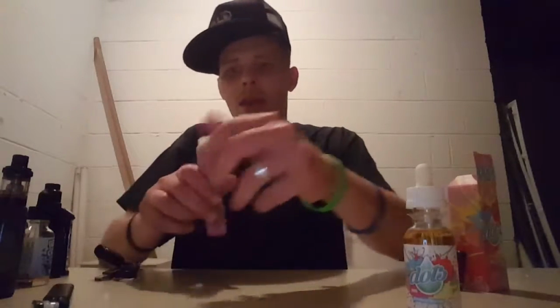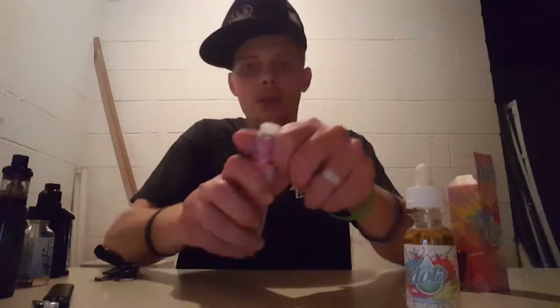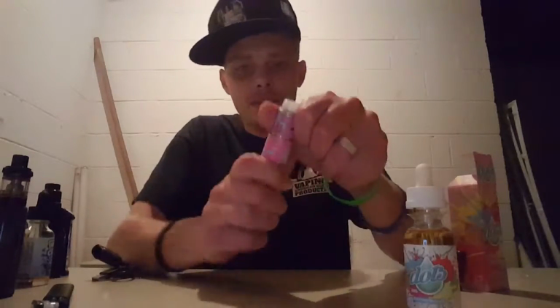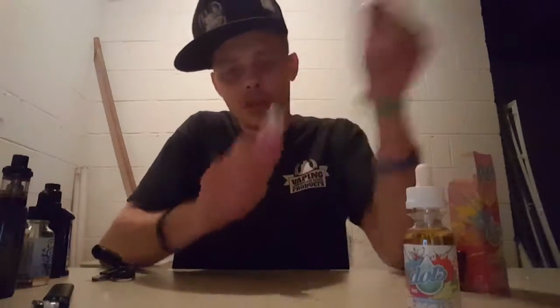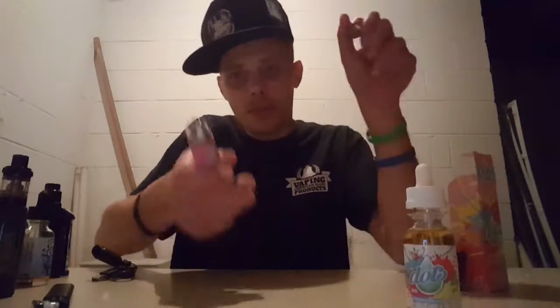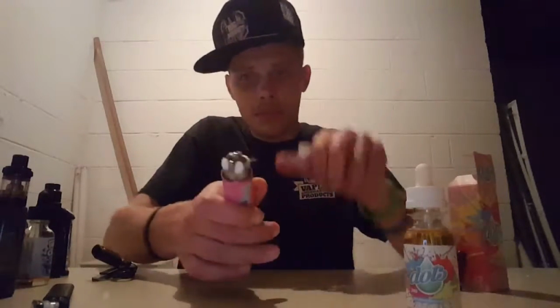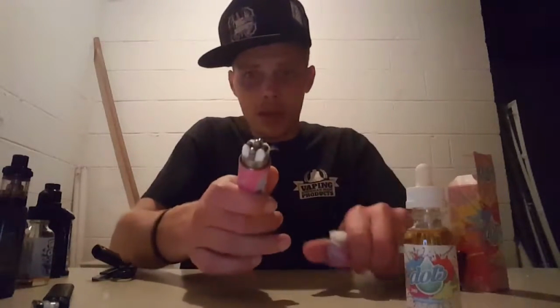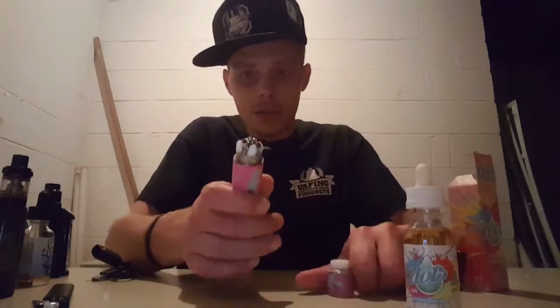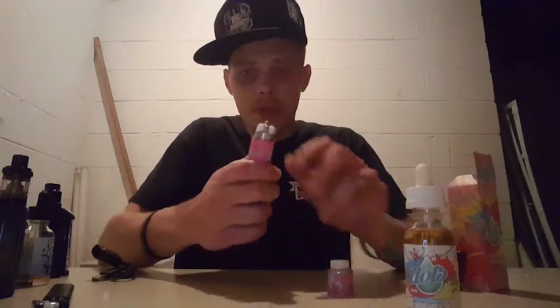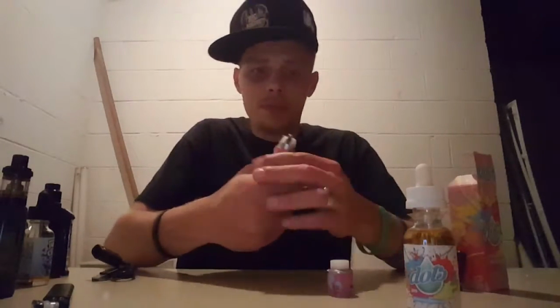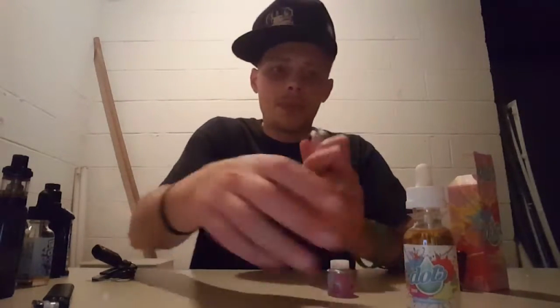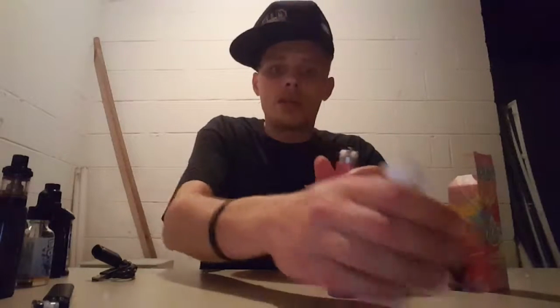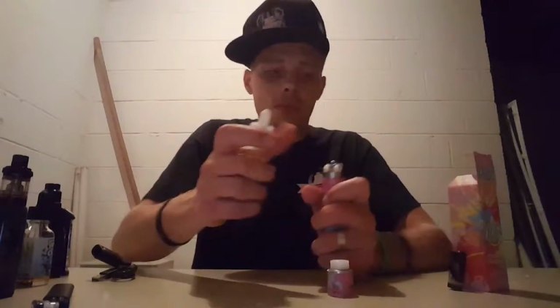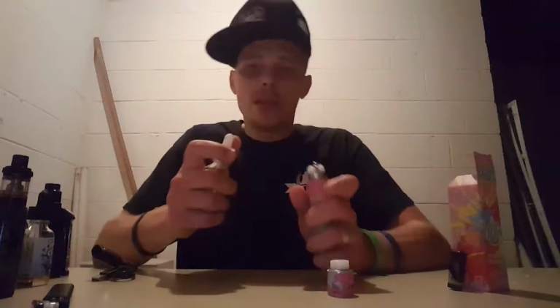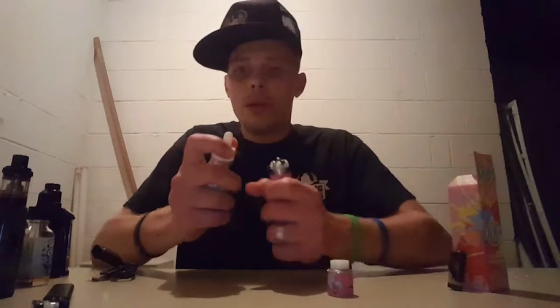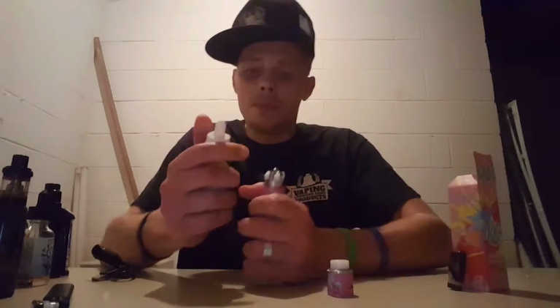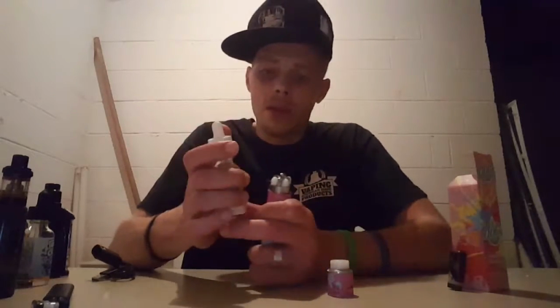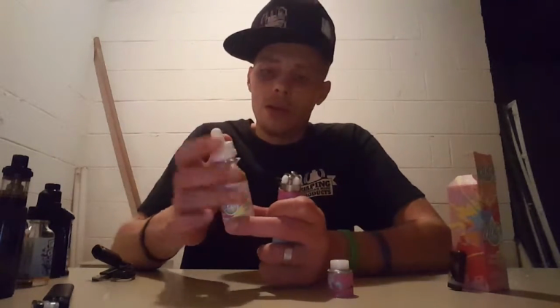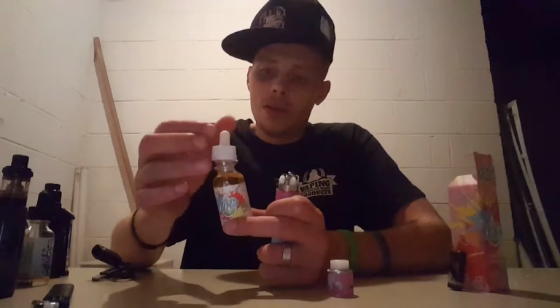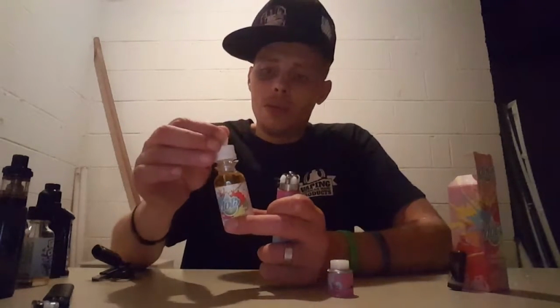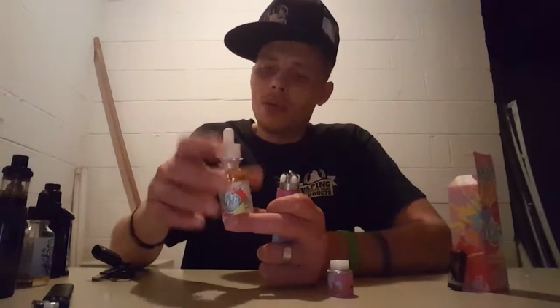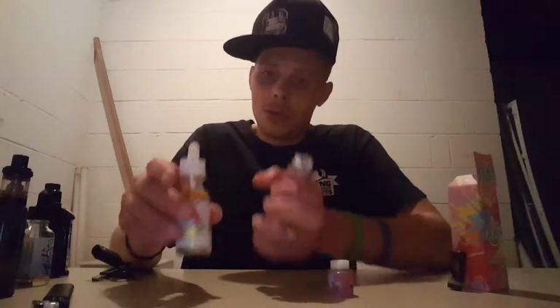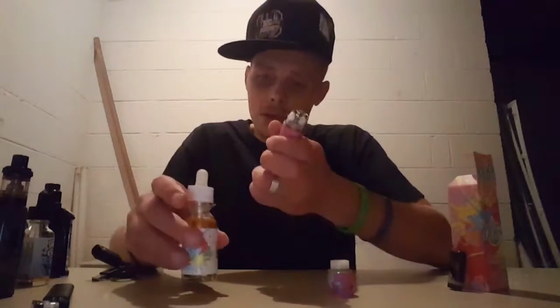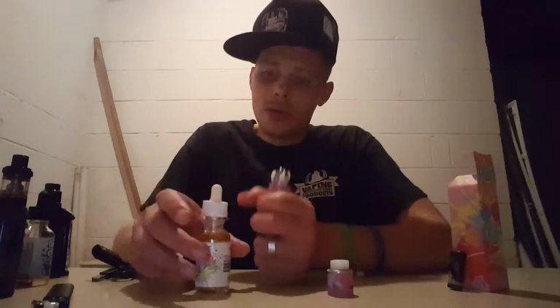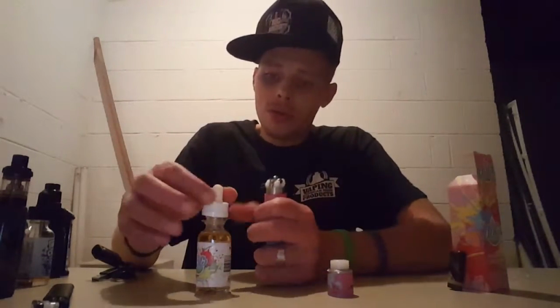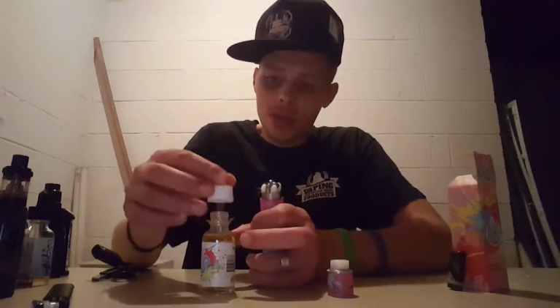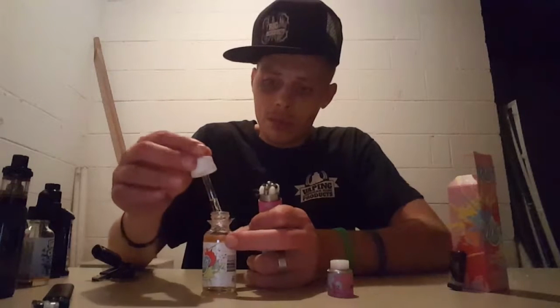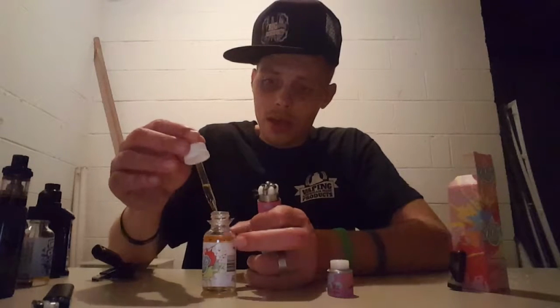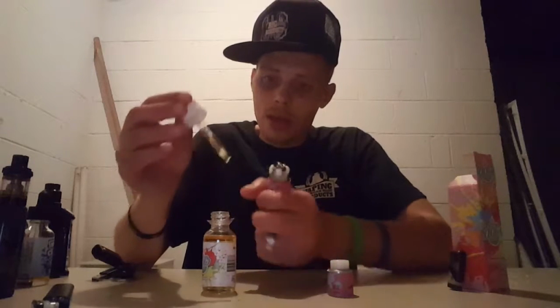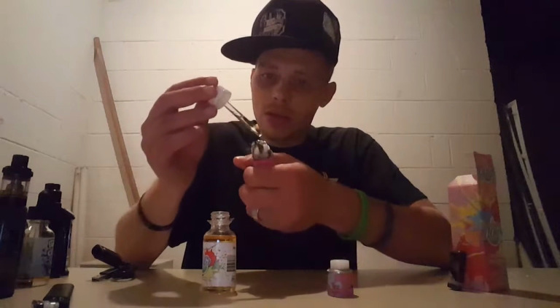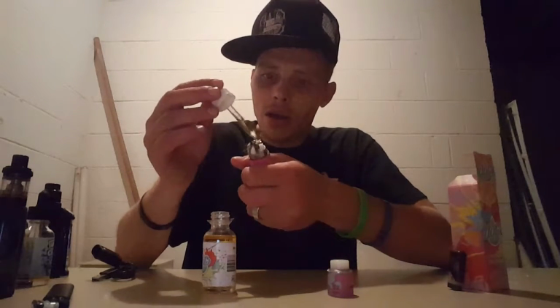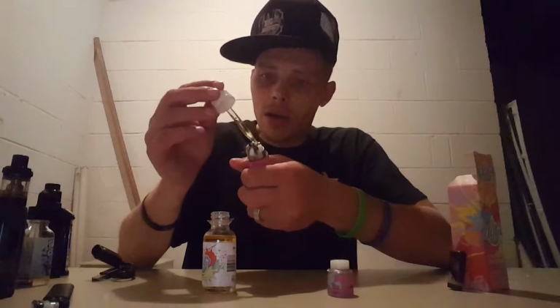I do have some fresh cotton in this Roughneck, so while that's priming we'll juice this up and try it out.